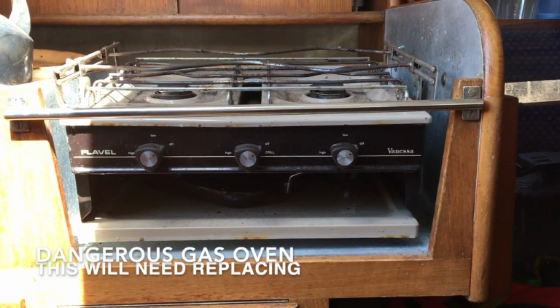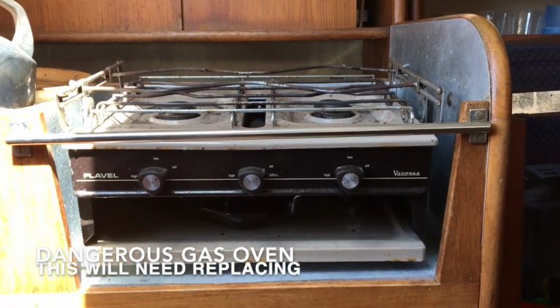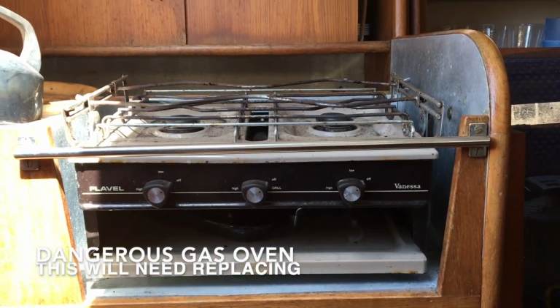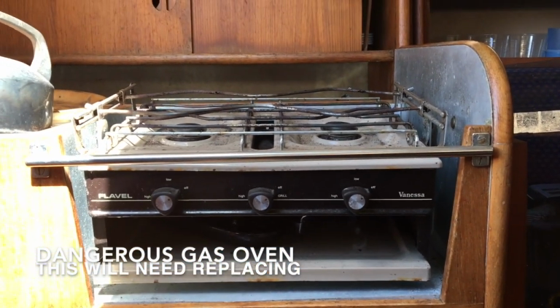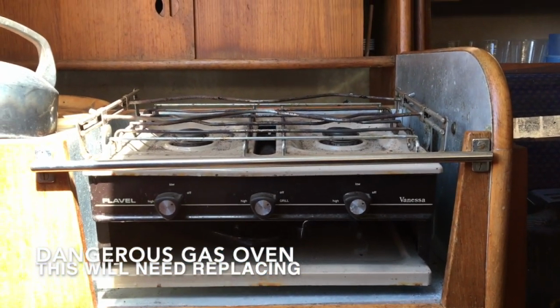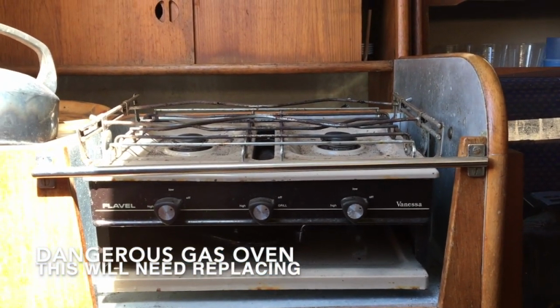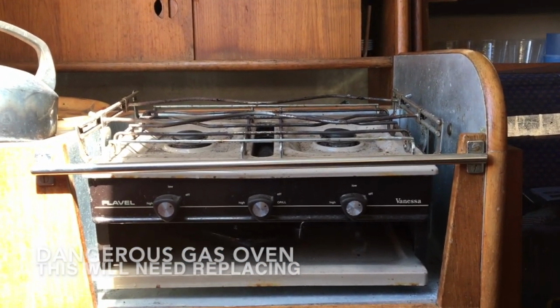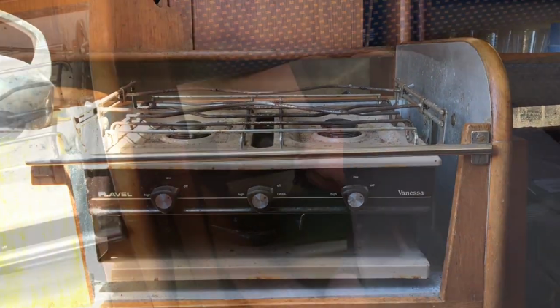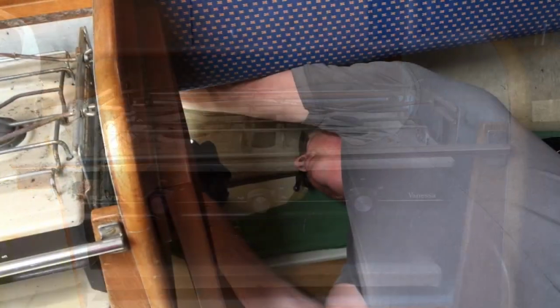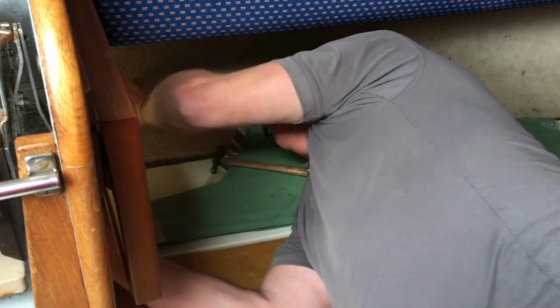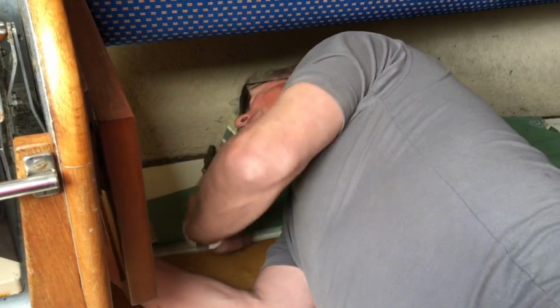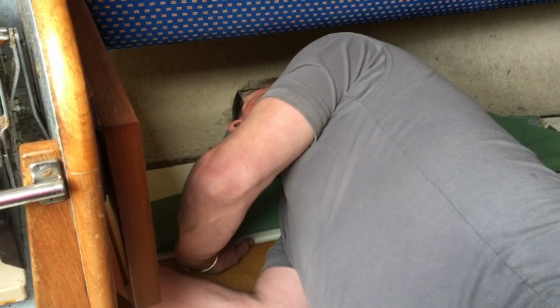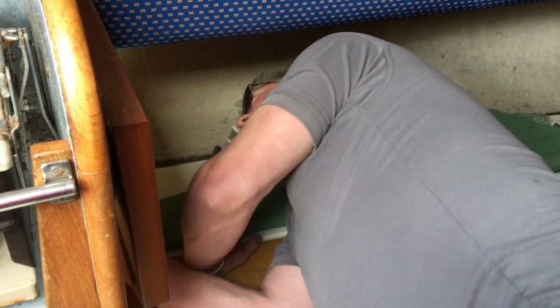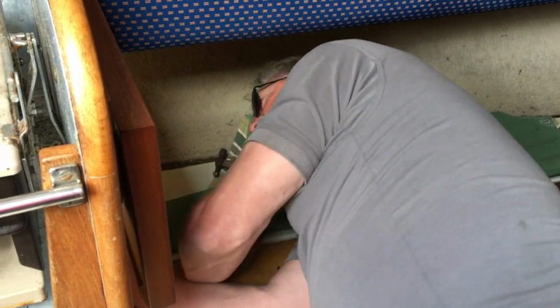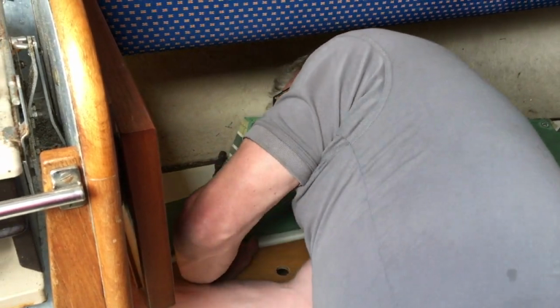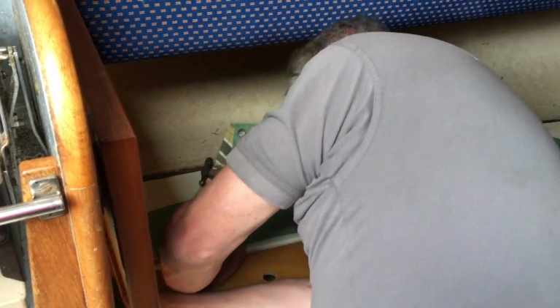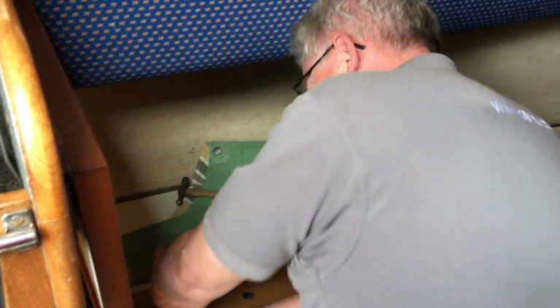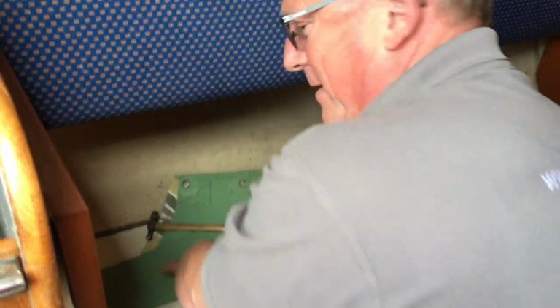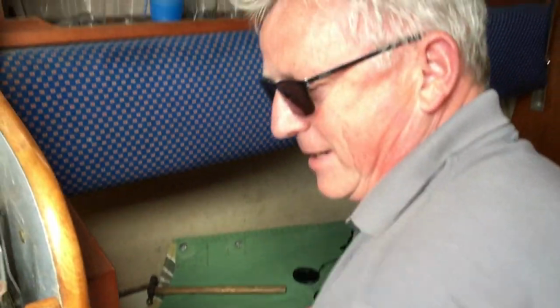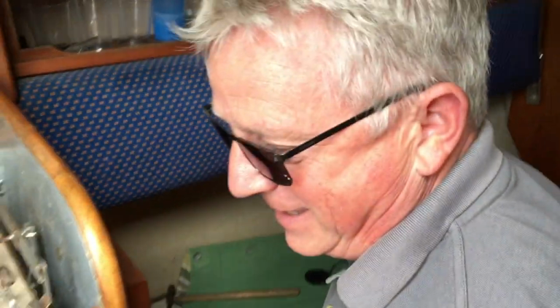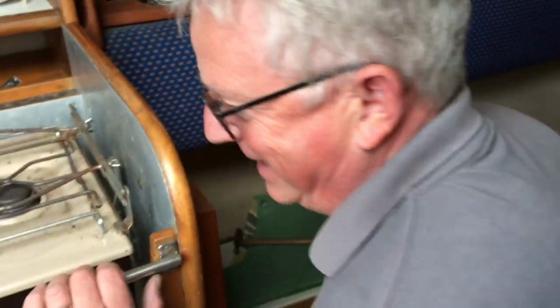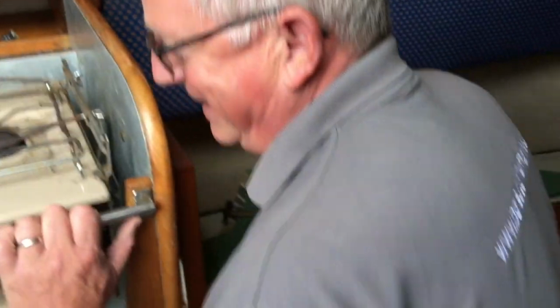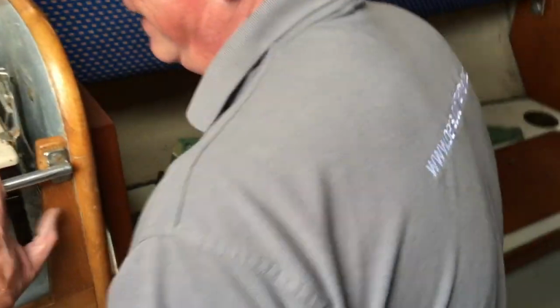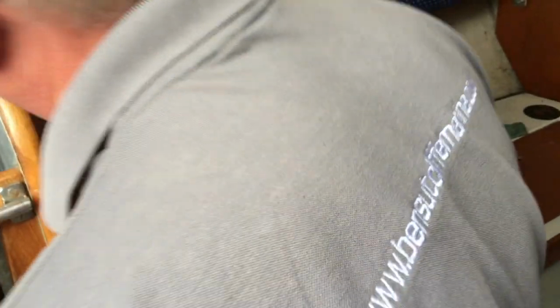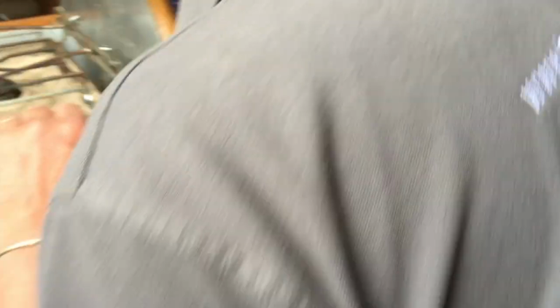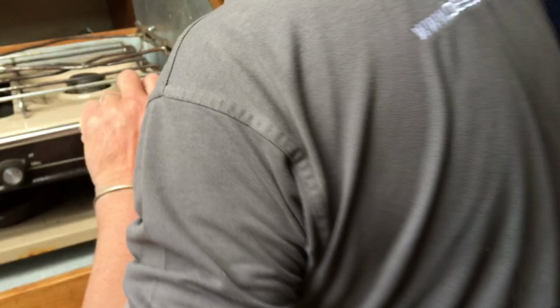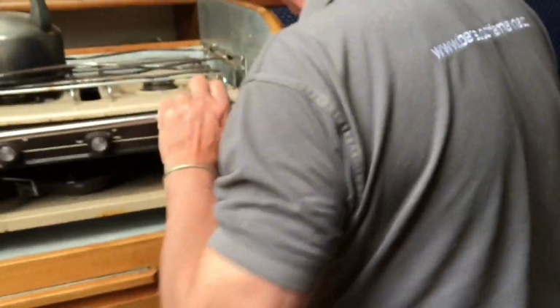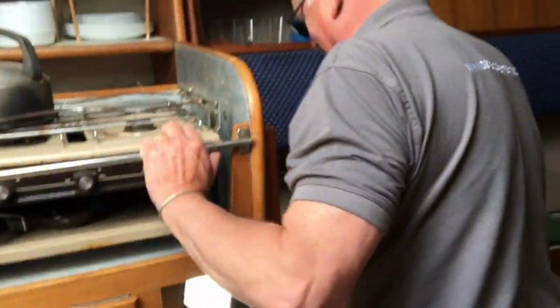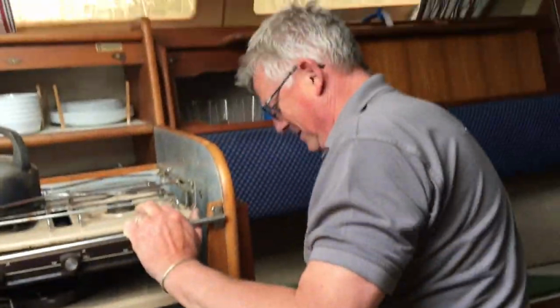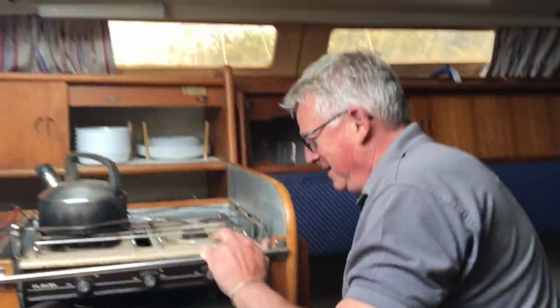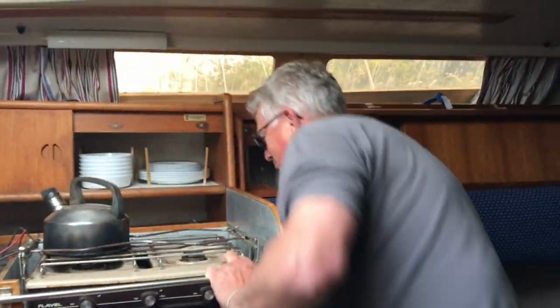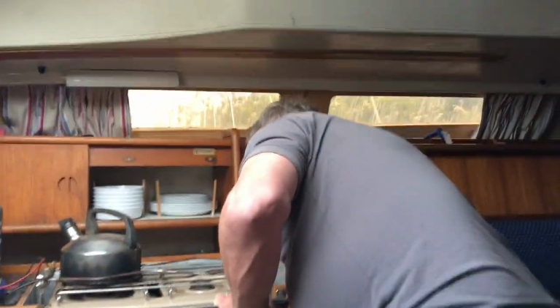That's the gas oven. Well the gas hose is from 1984. That's pretty old.